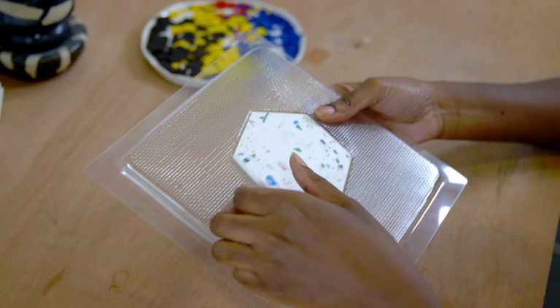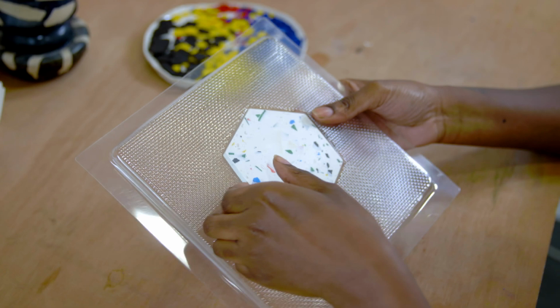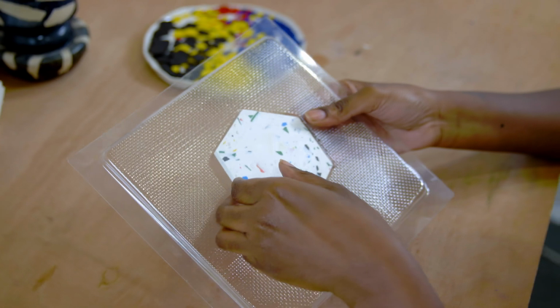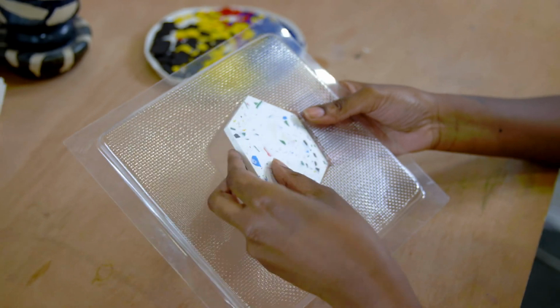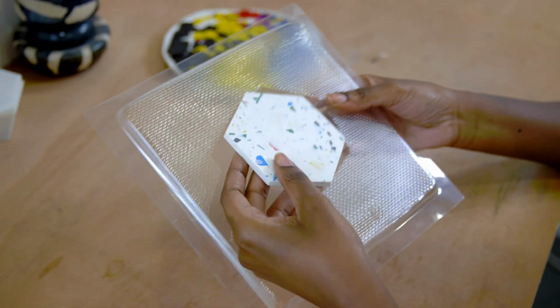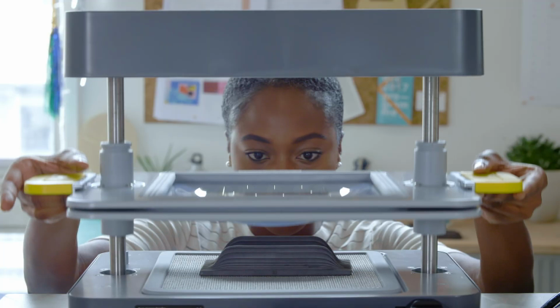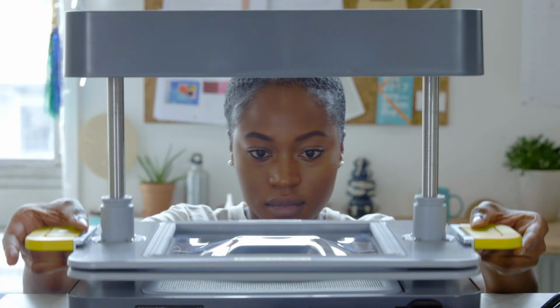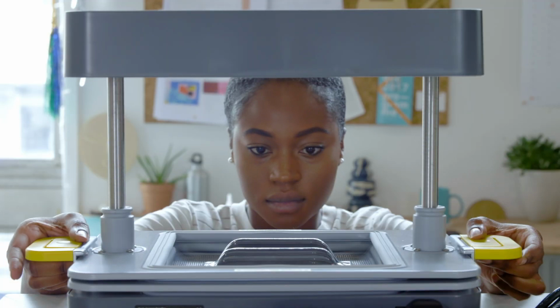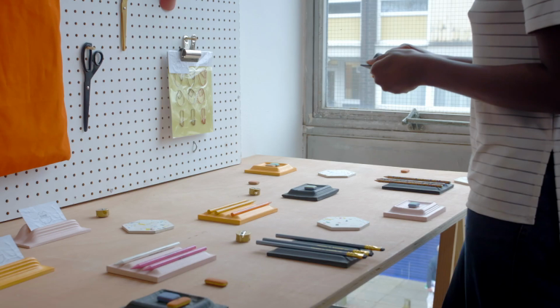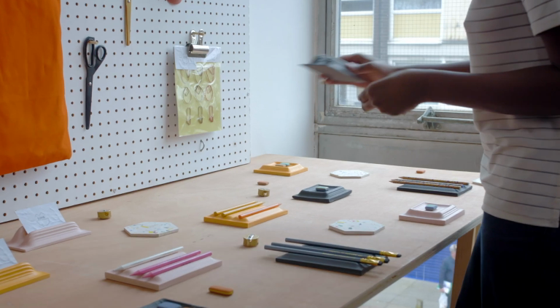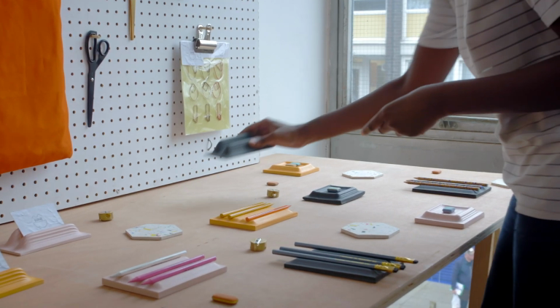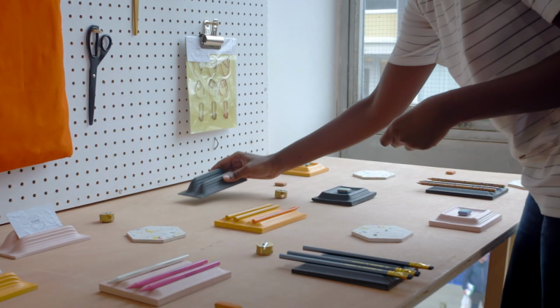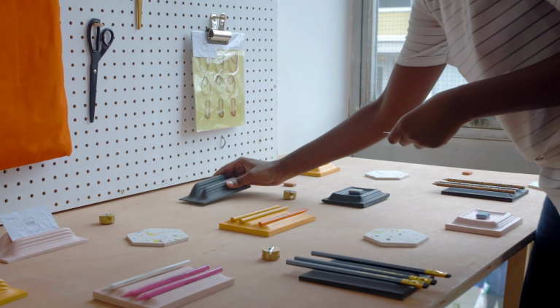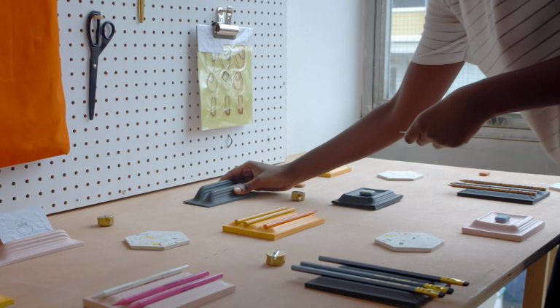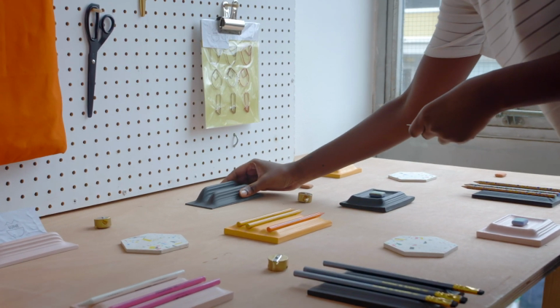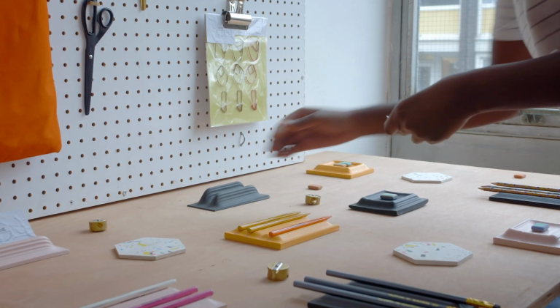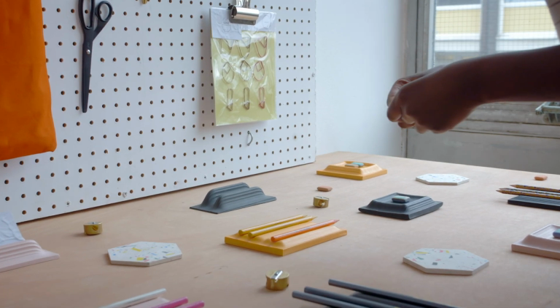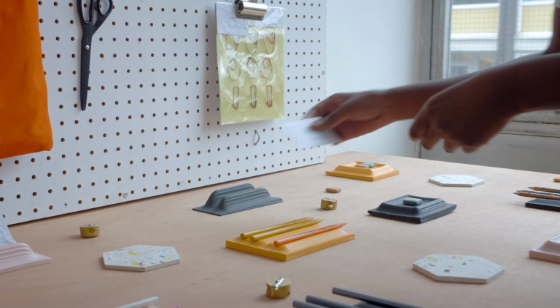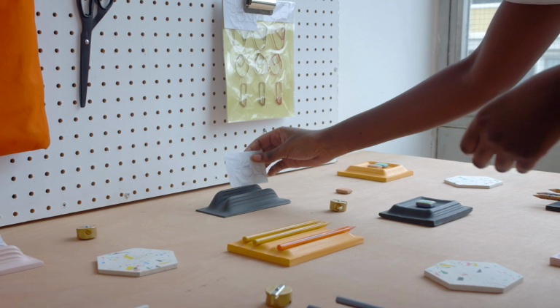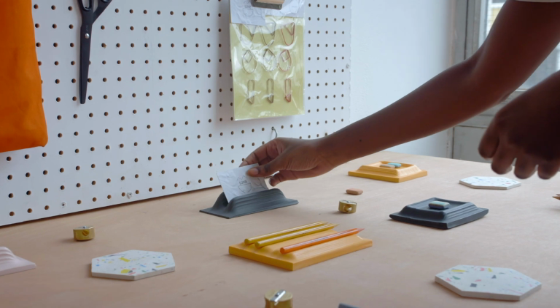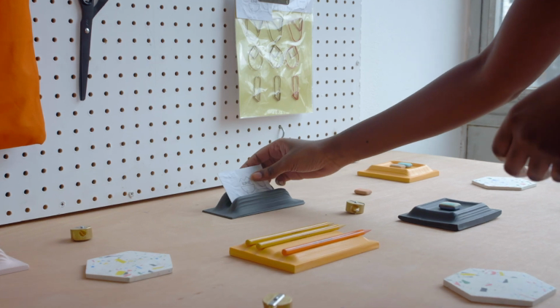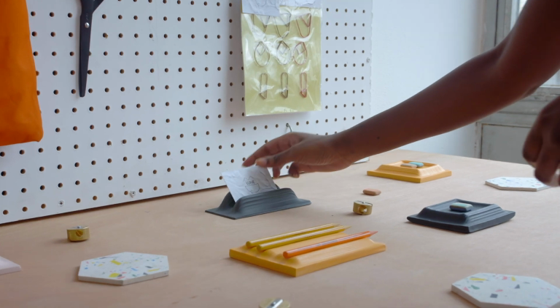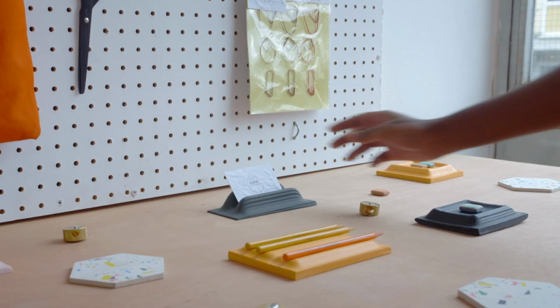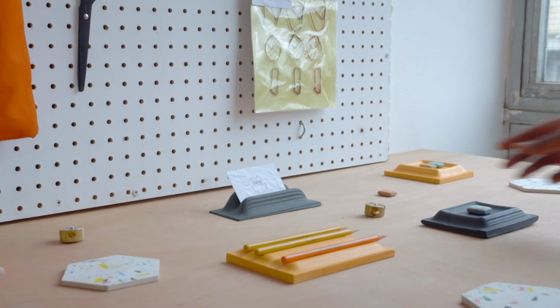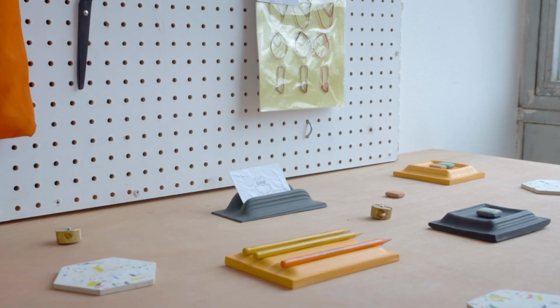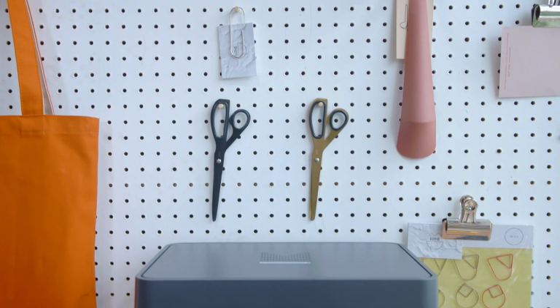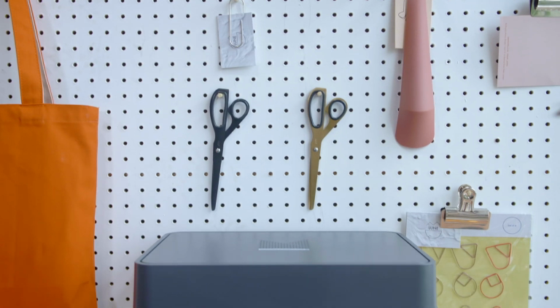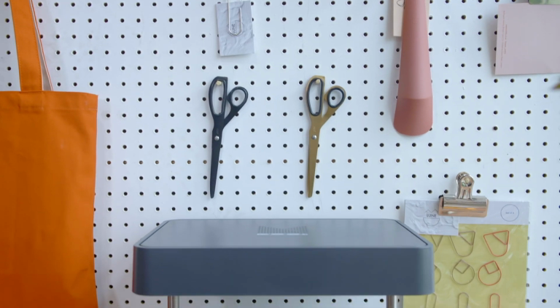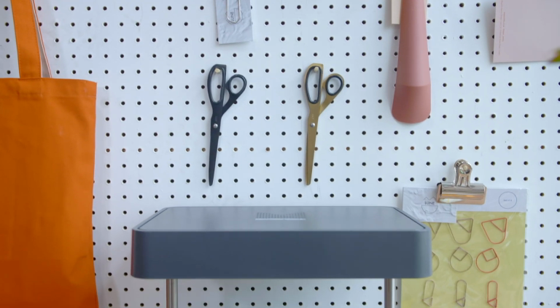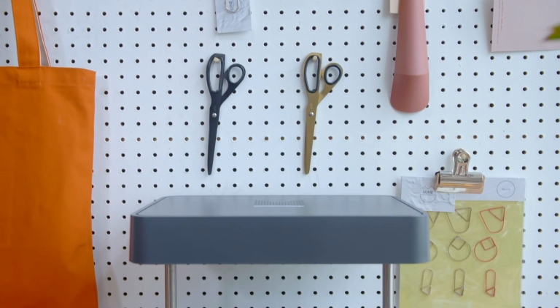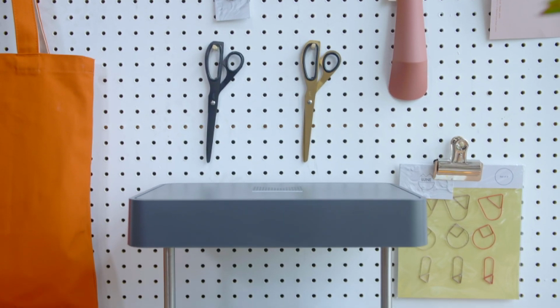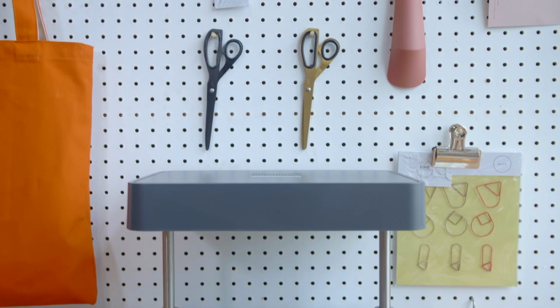Start creating beautiful products. Mold intricate shapes into remarkable objects. Put the power of making in your hands with the Meku Form Box.